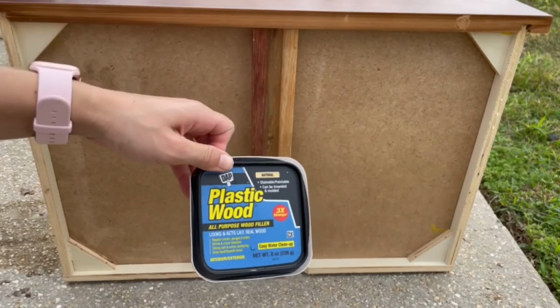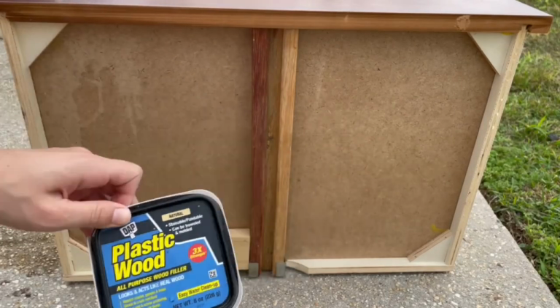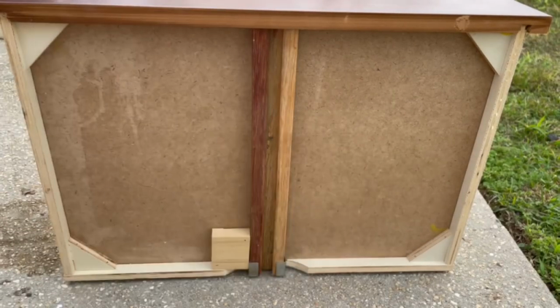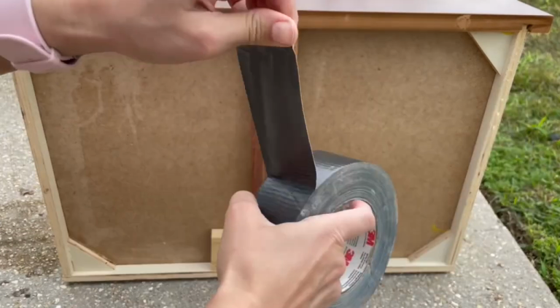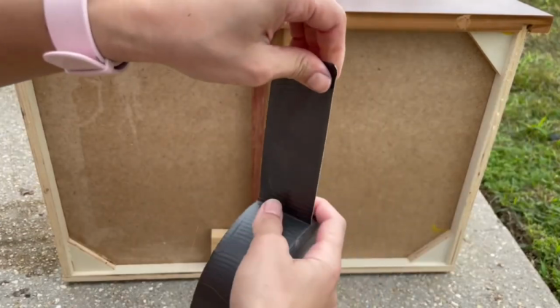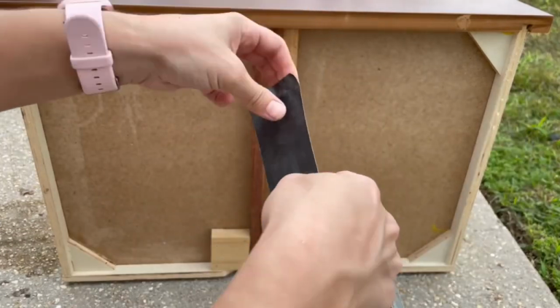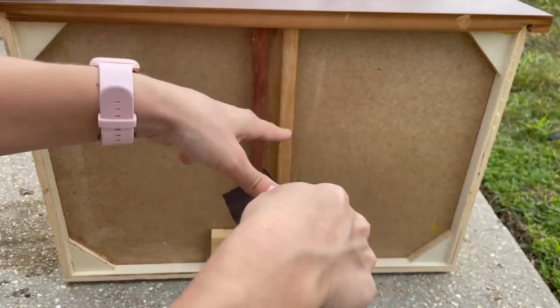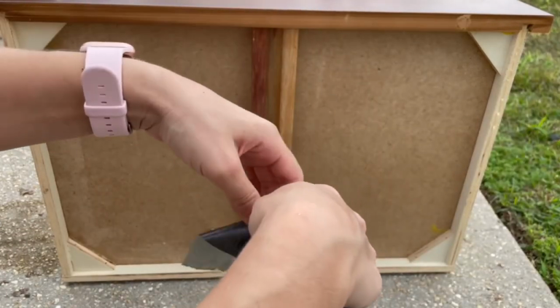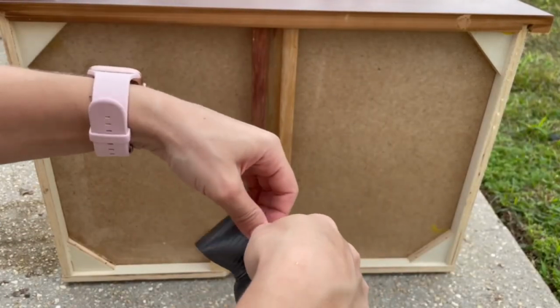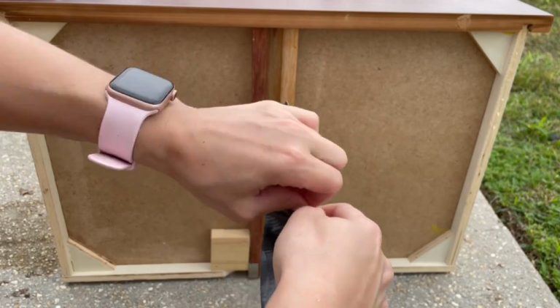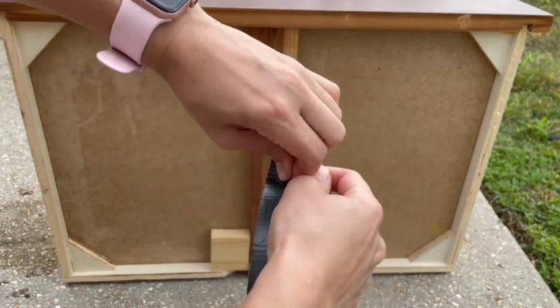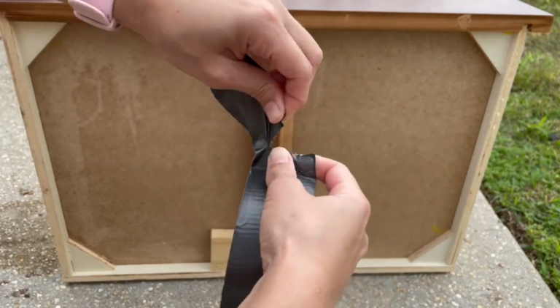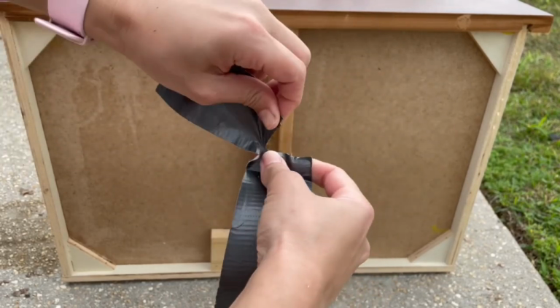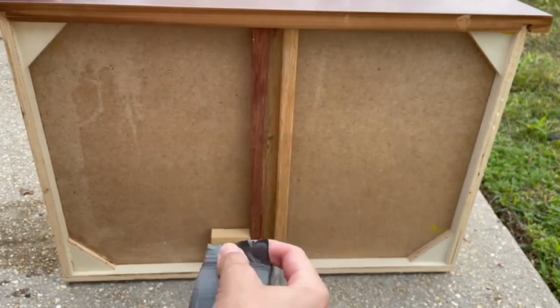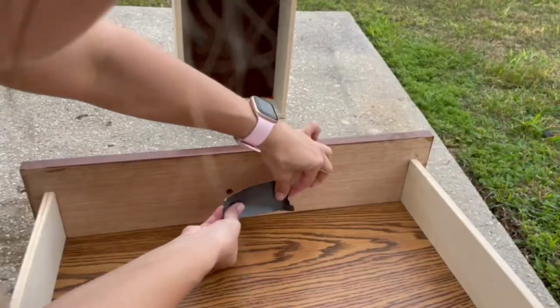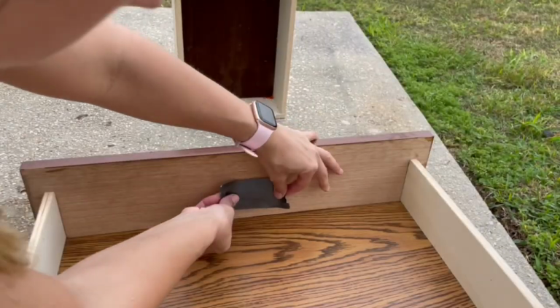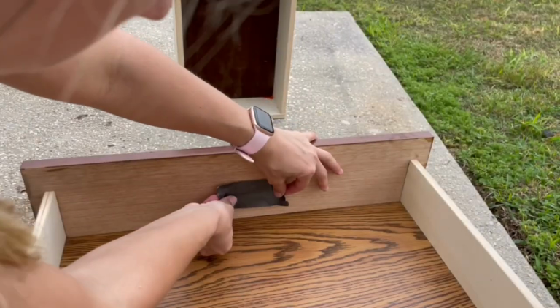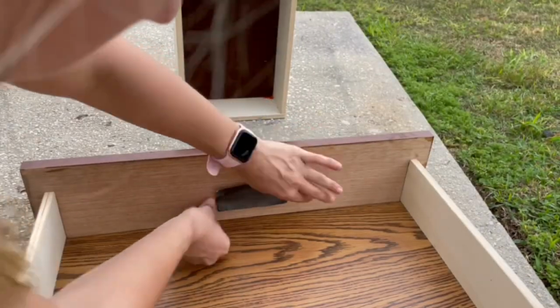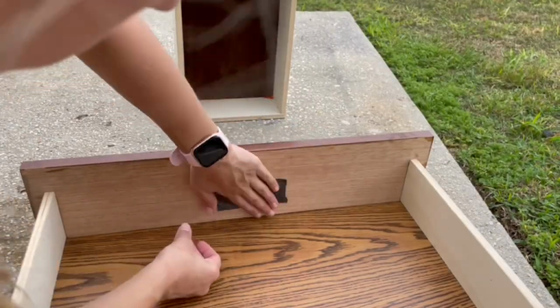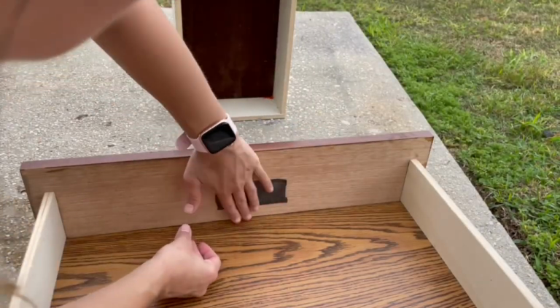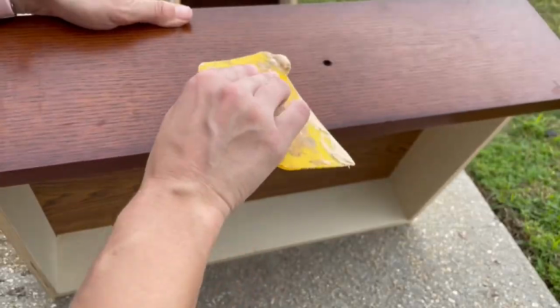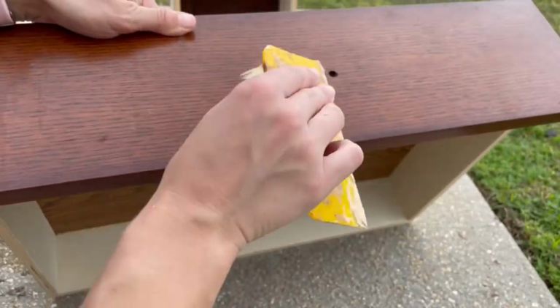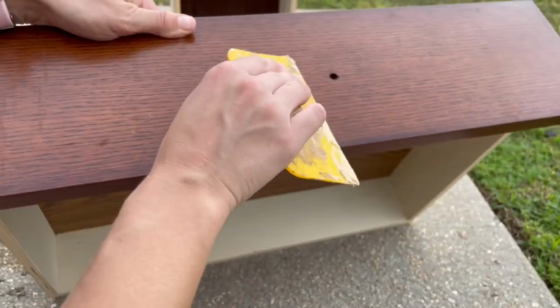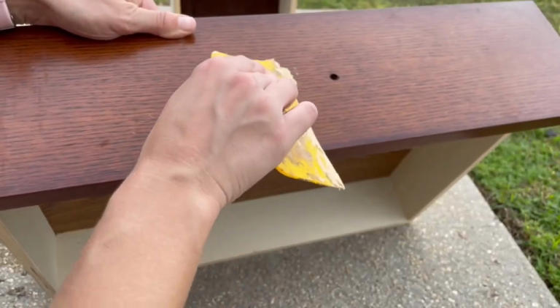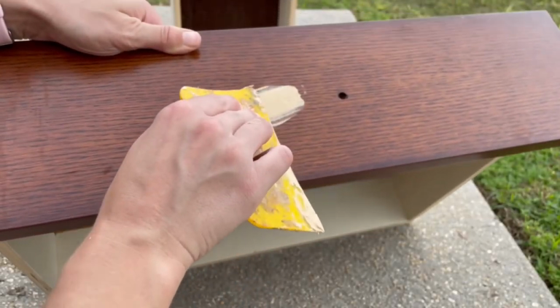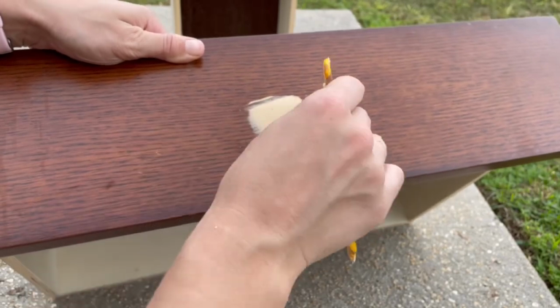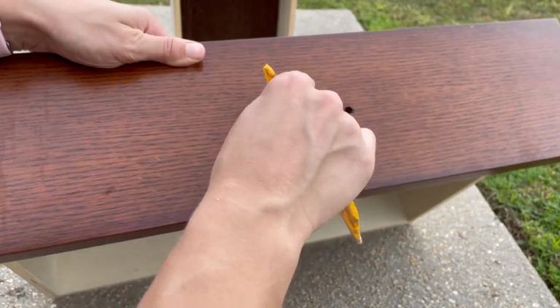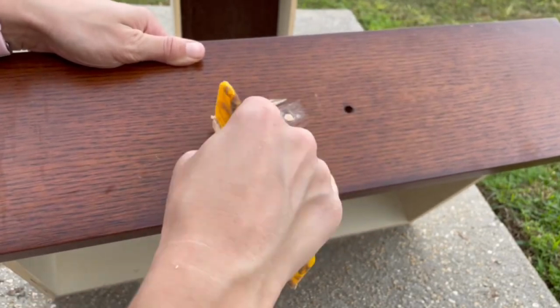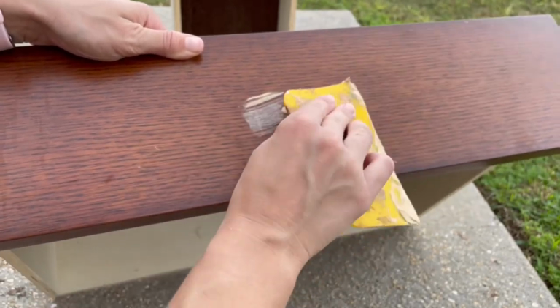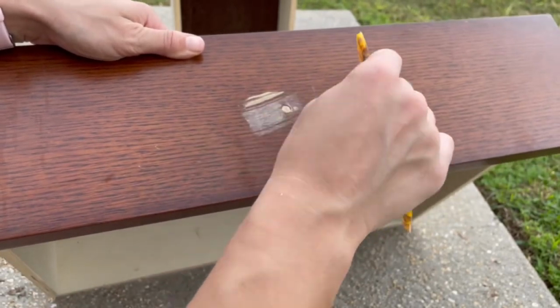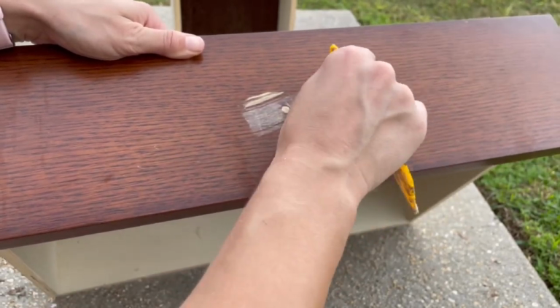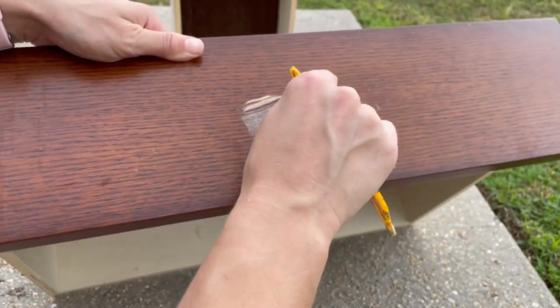I went ahead and filled the hardware holes with wood filler as I'm planning to attach new hardware. I placed tape to the back of the holes and filled in with wood filler. I'll likely have to do multiple layers for it to be flush with the wood.